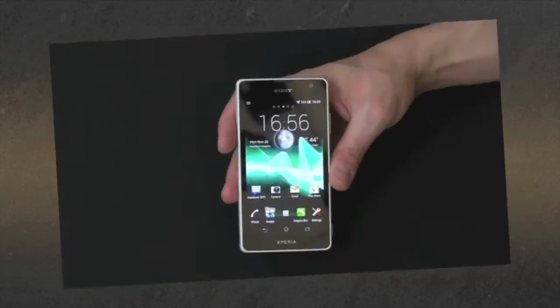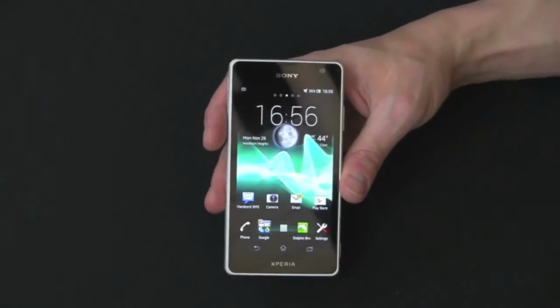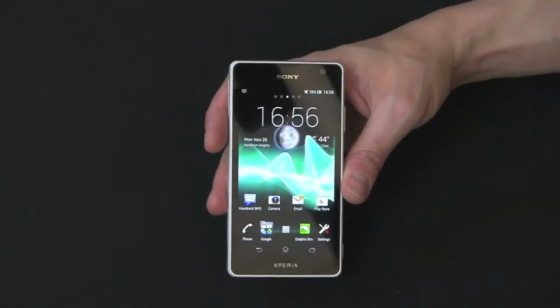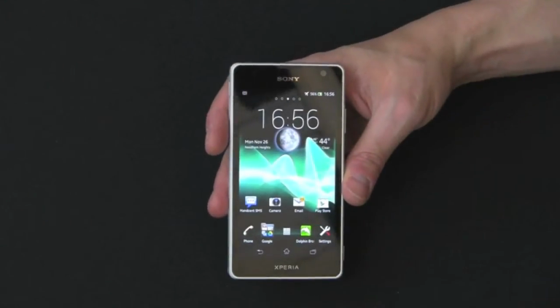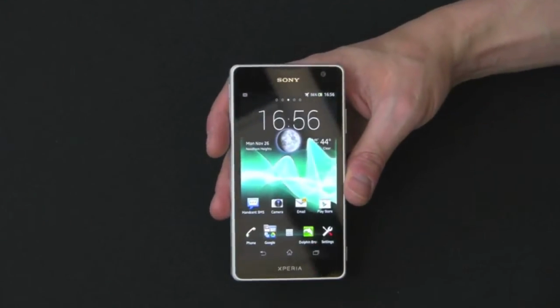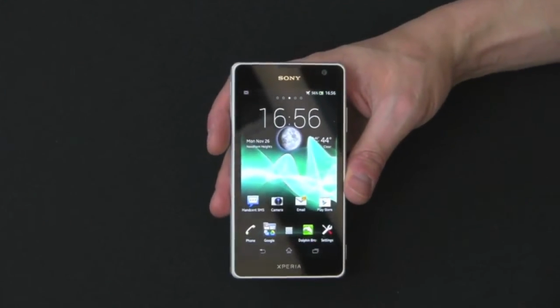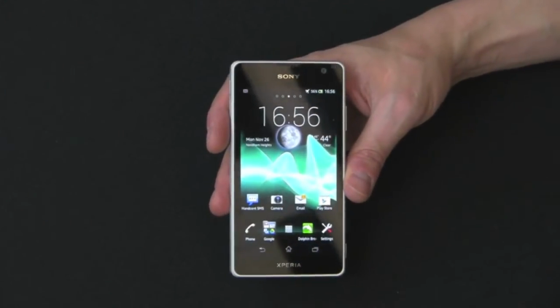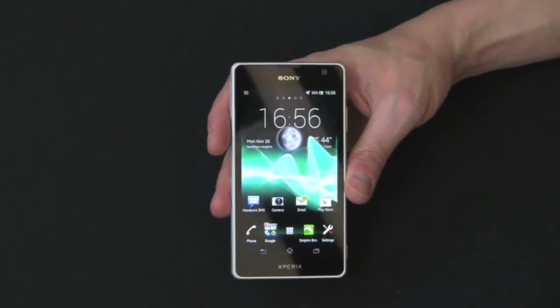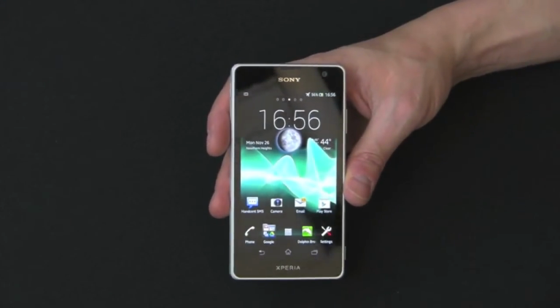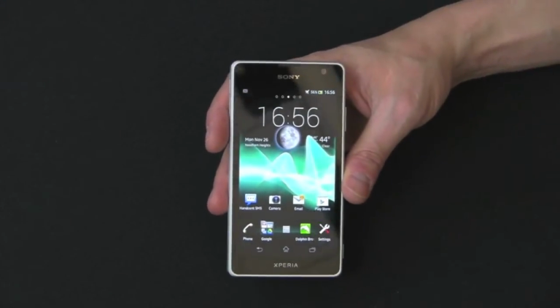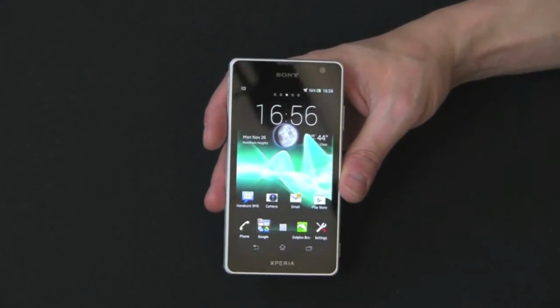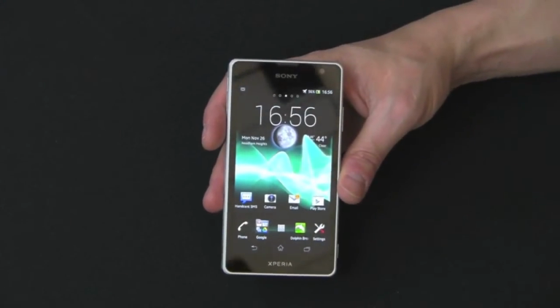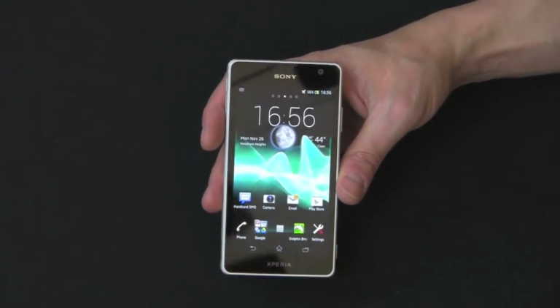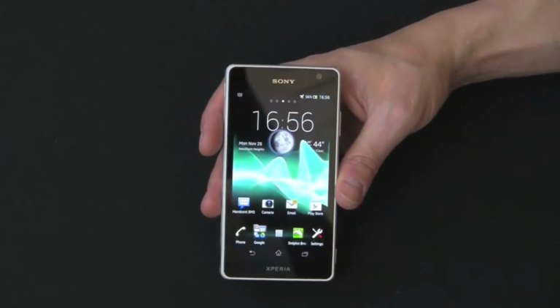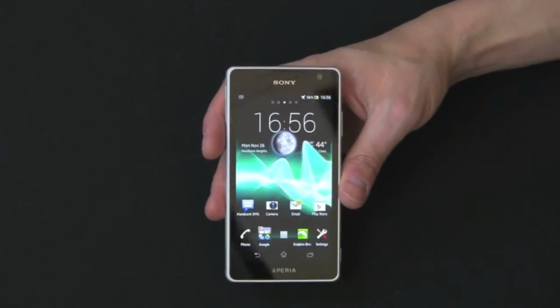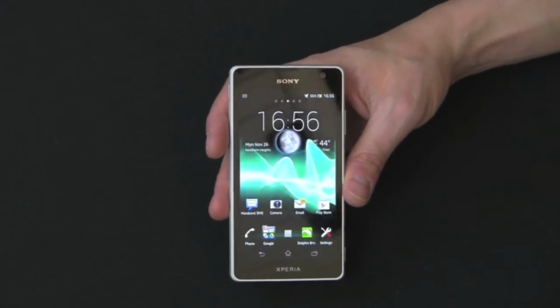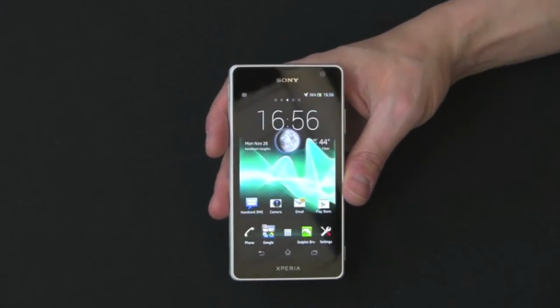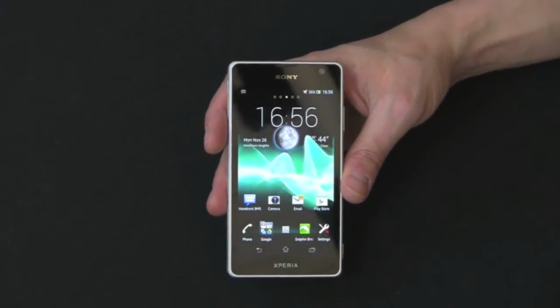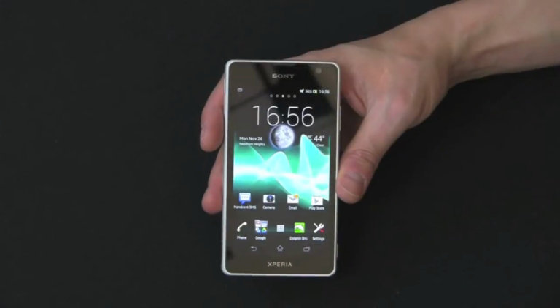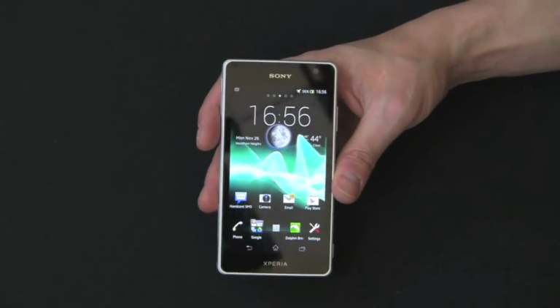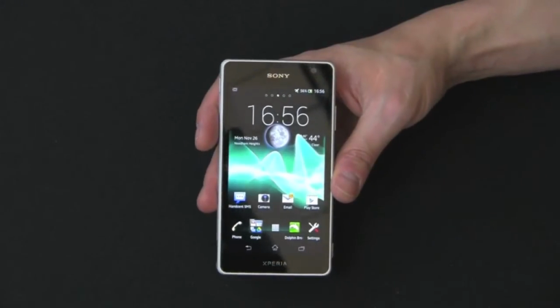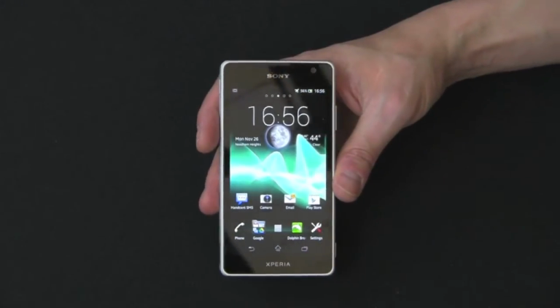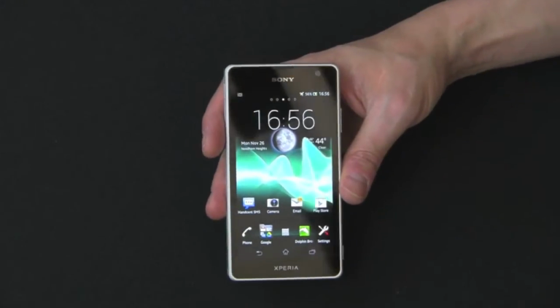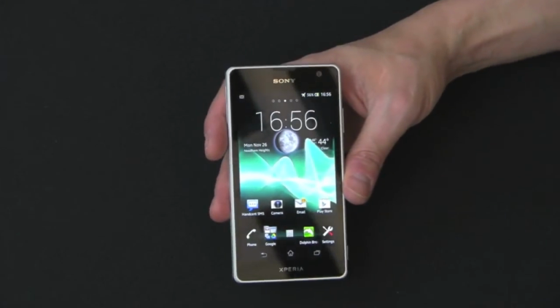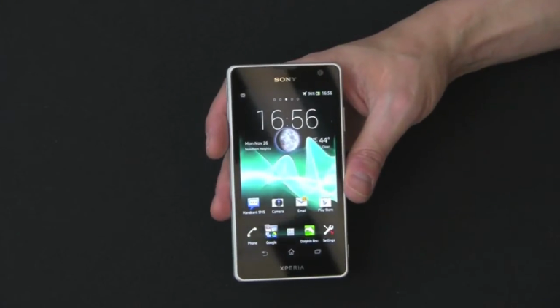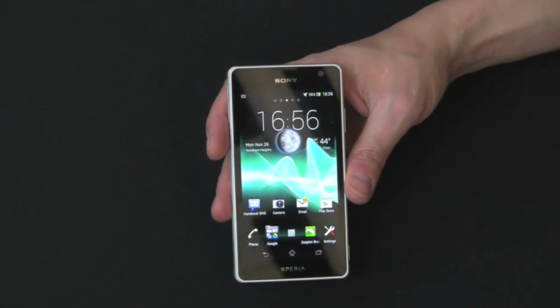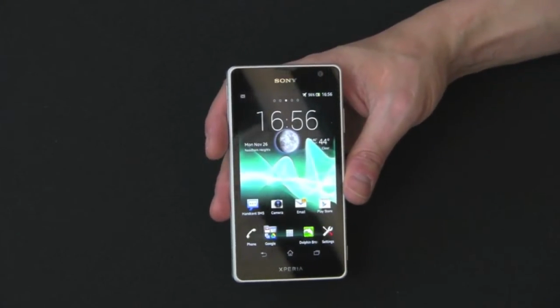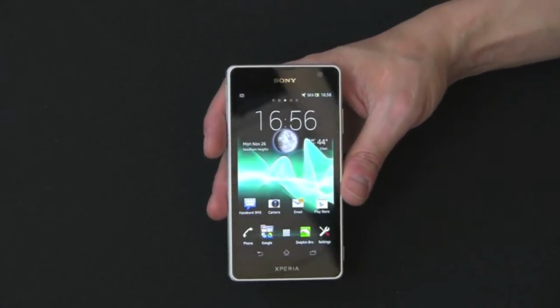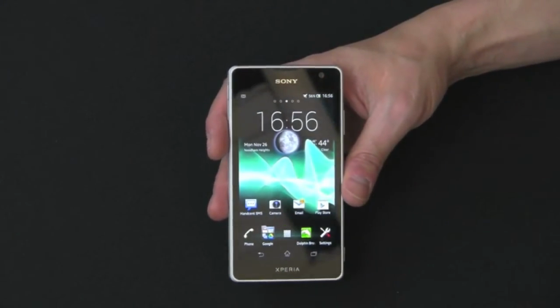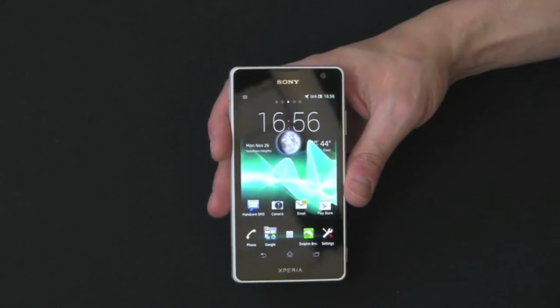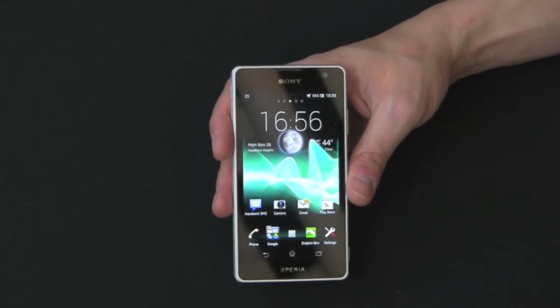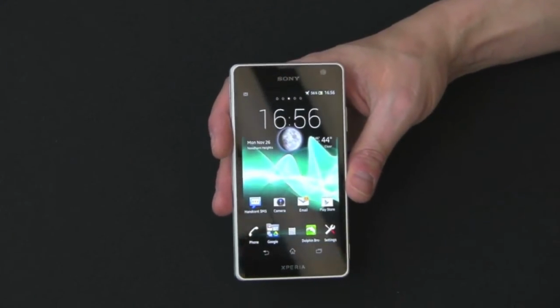Hey guys, welcome back to the Gazelle Lab. This is Anthony. Today I have for you another phone review. Today we're taking a look at the Sony Xperia TX.